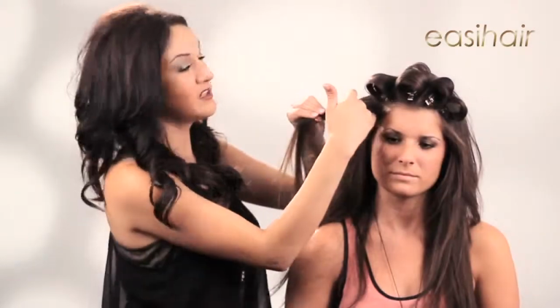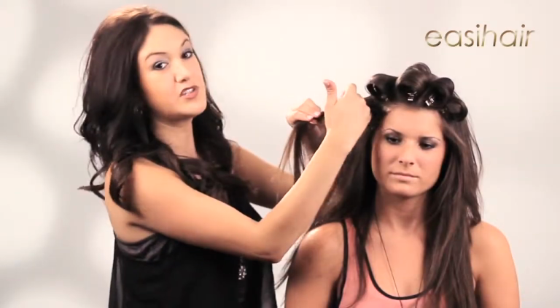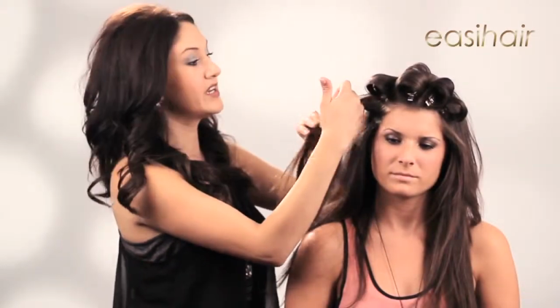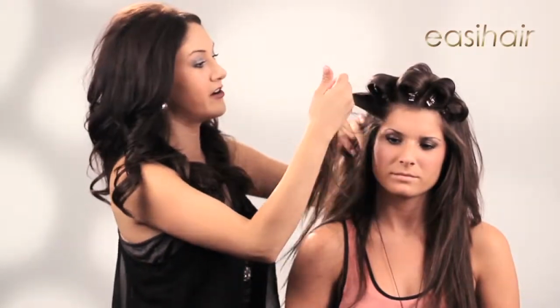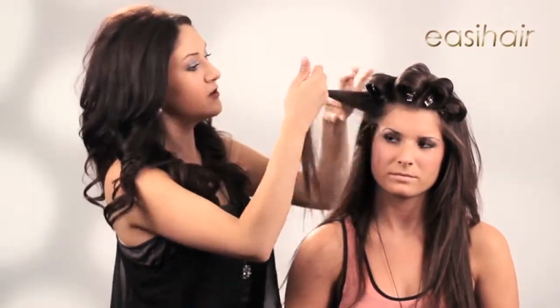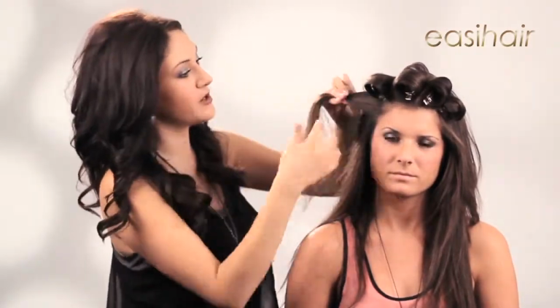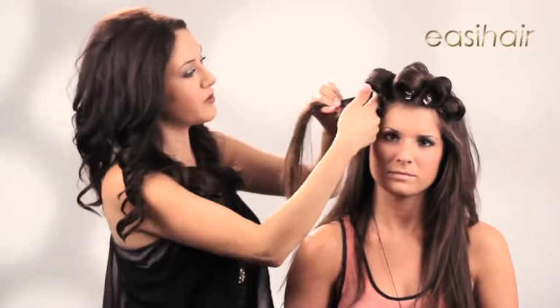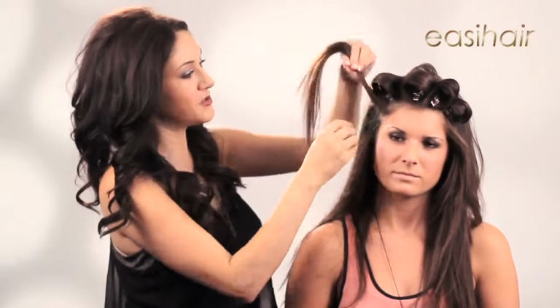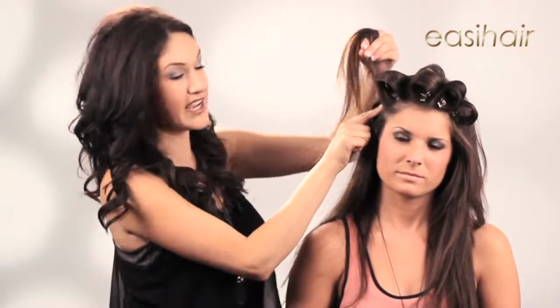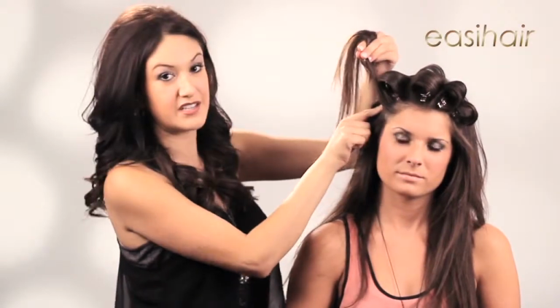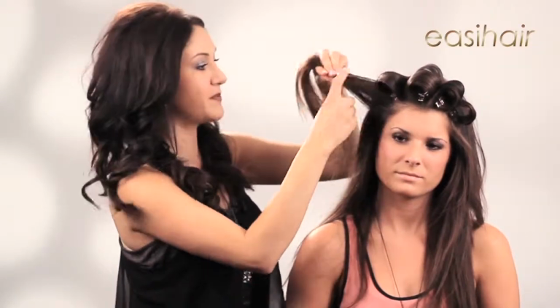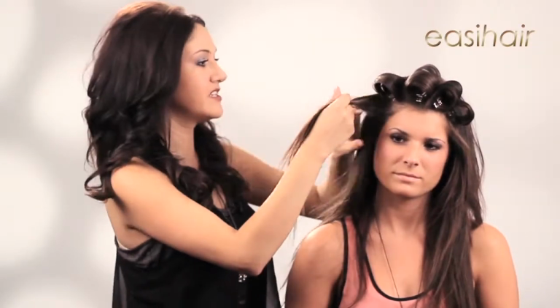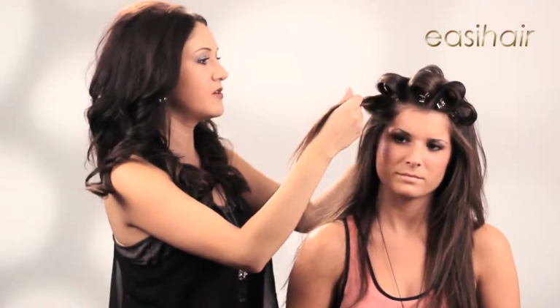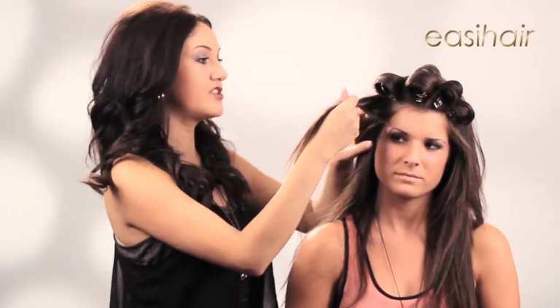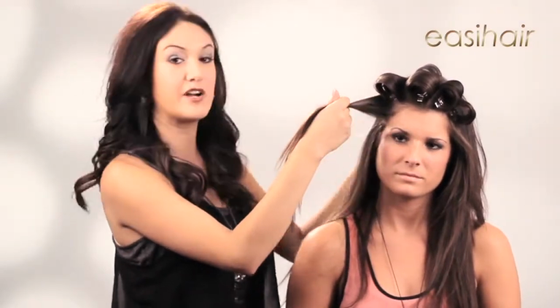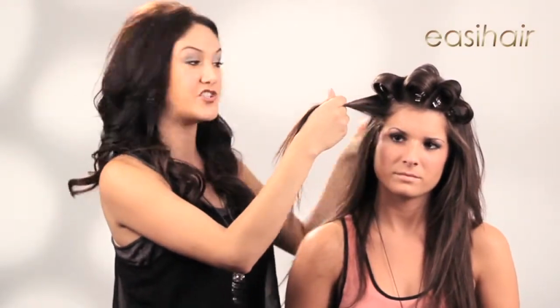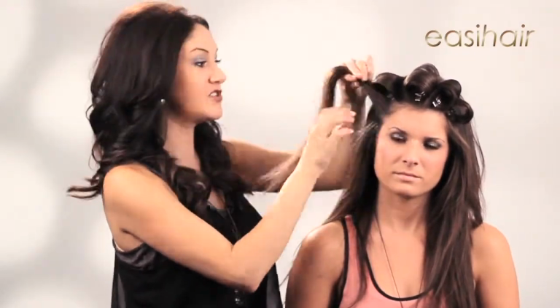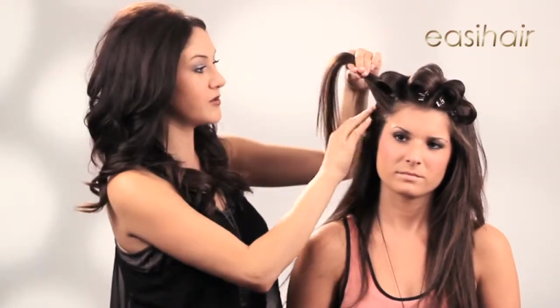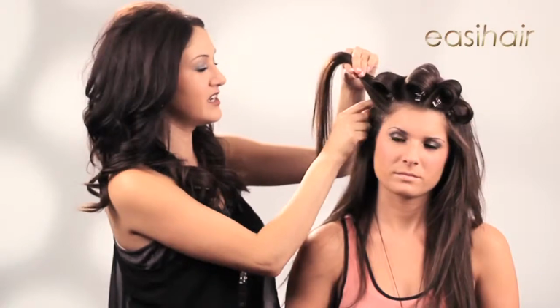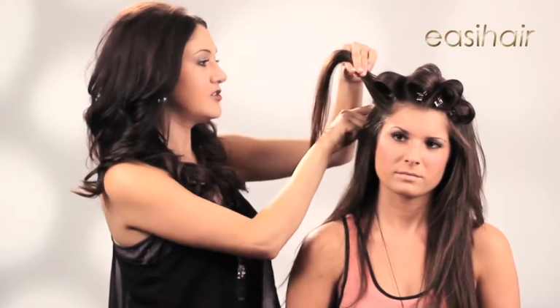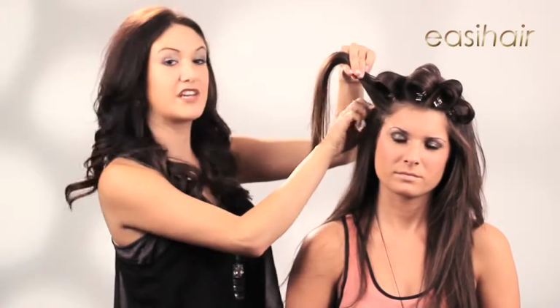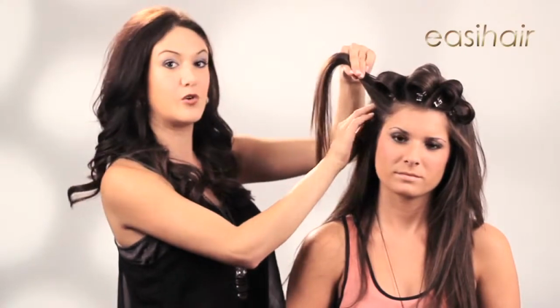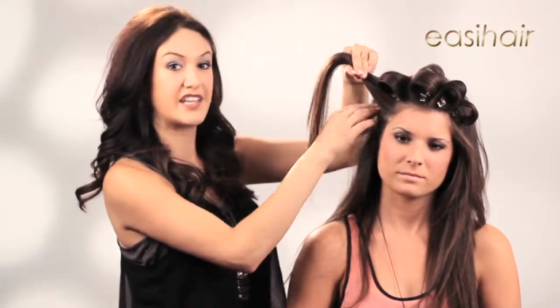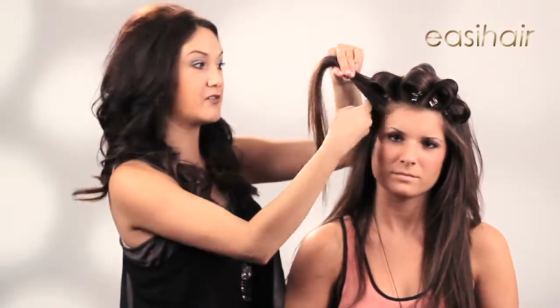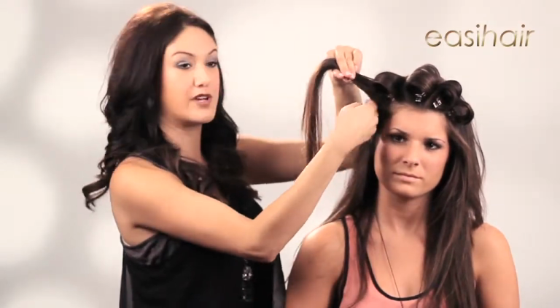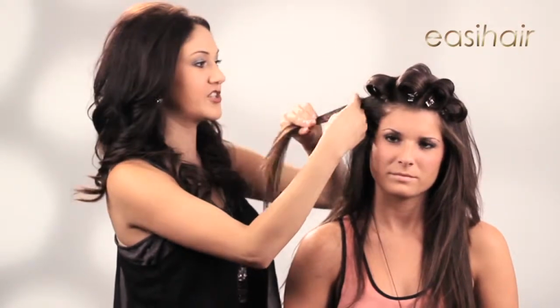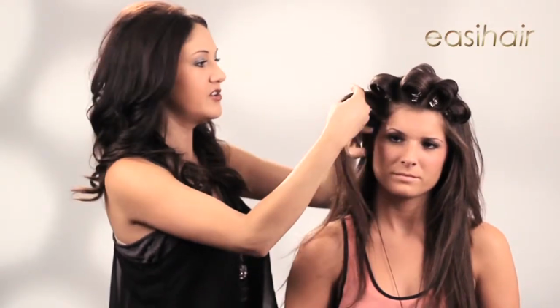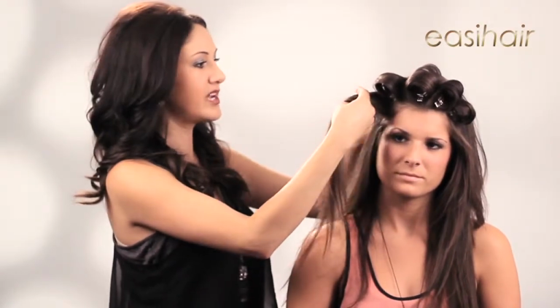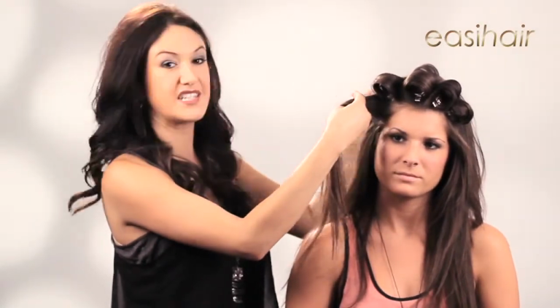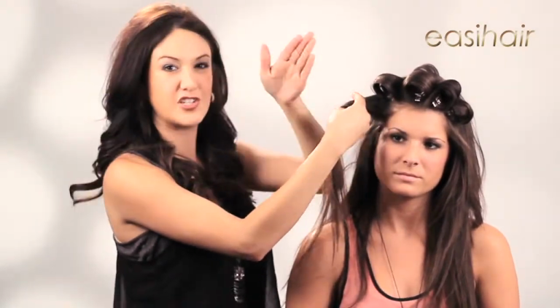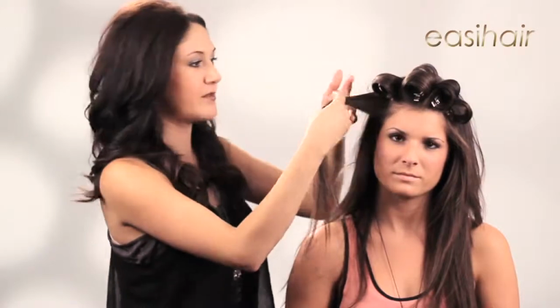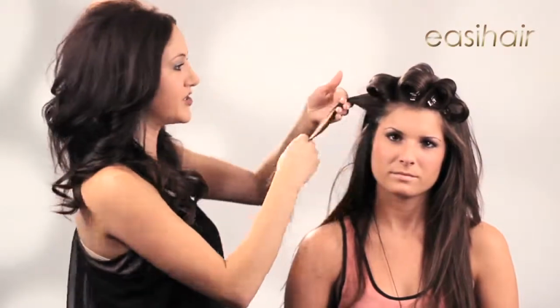When you get to a point where you're working with both natural hair and the Easy Lengths panels, don't worry so much about your sections being super clean. You don't have to get the whole Easy Lengths panel into one section — you can break up that extension into two separate sections.